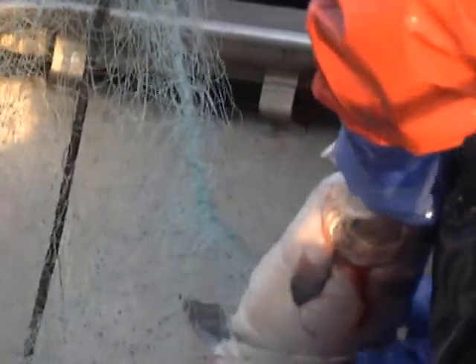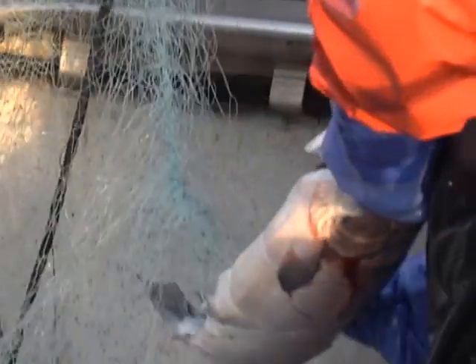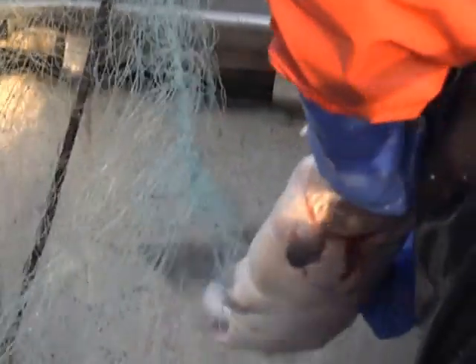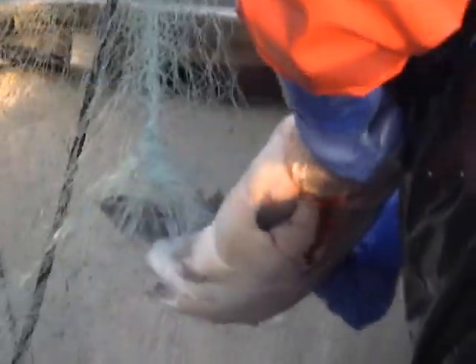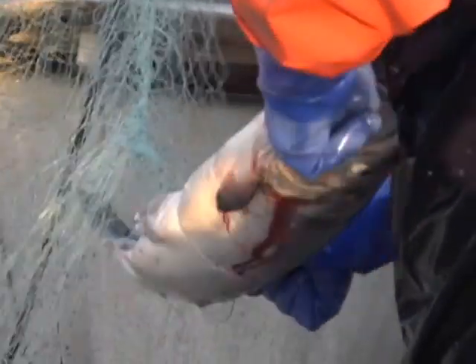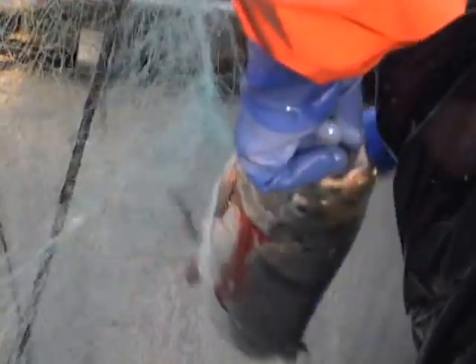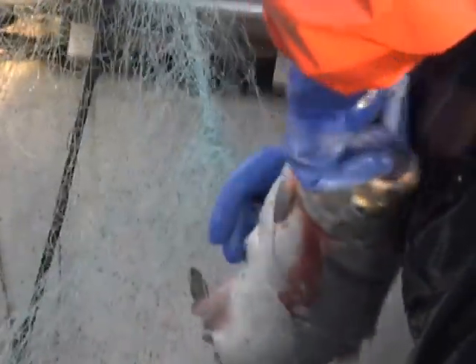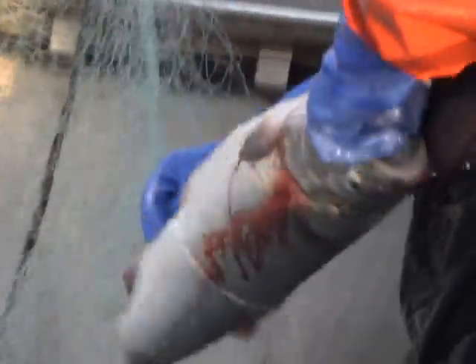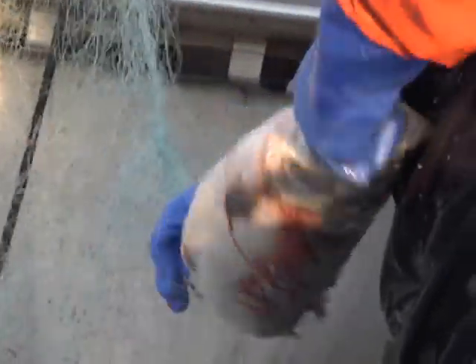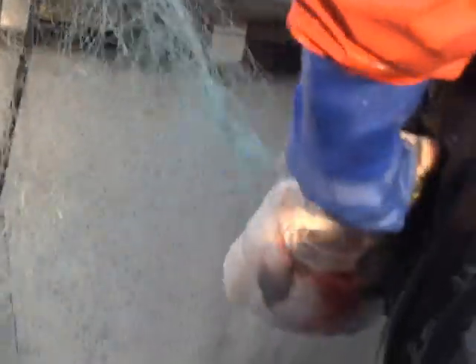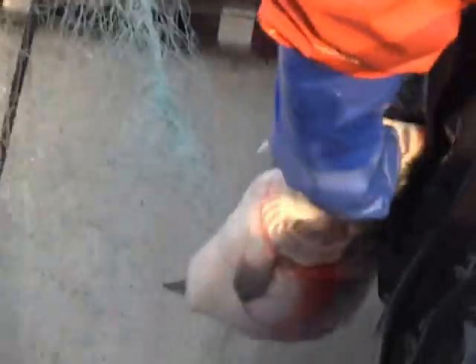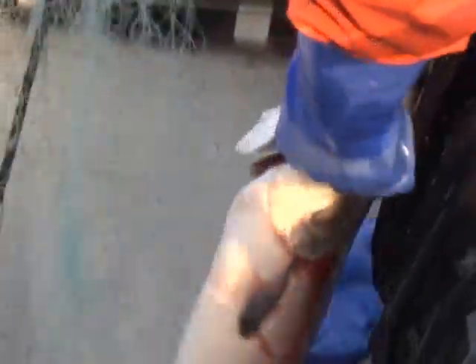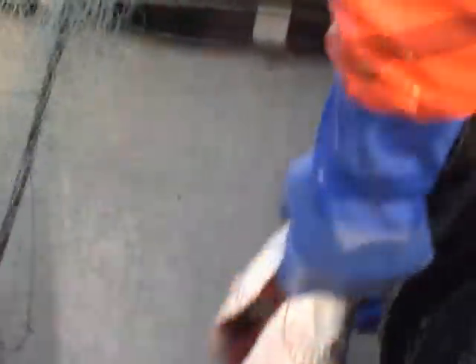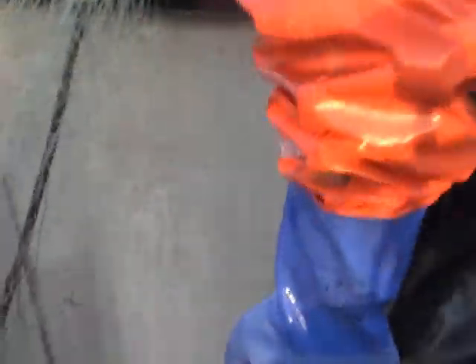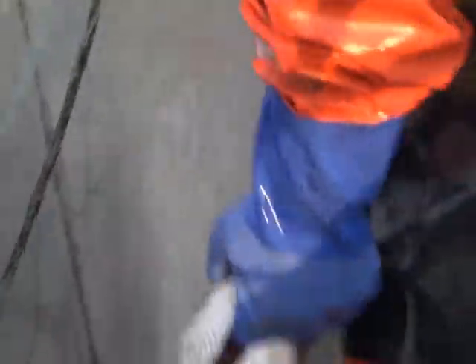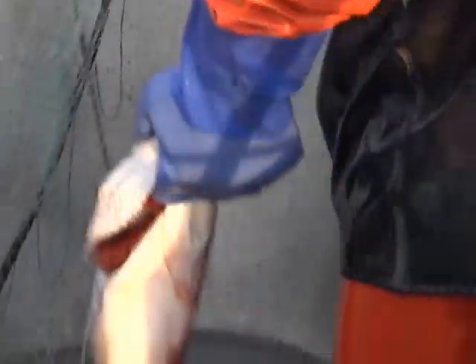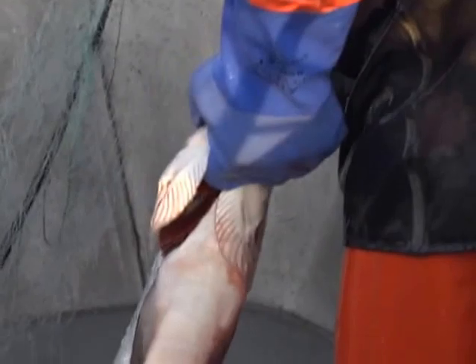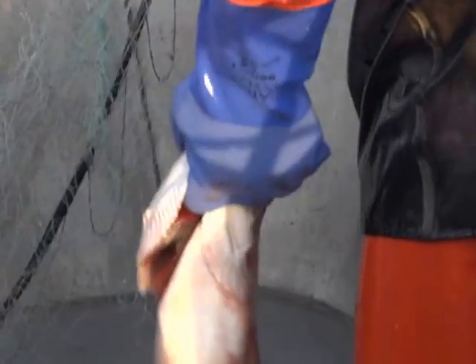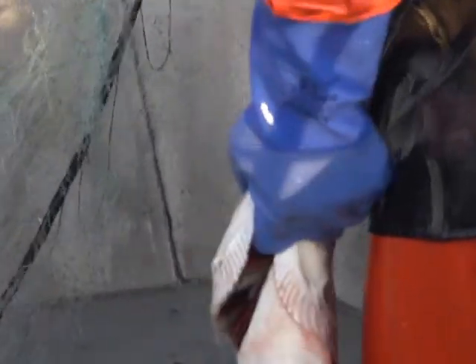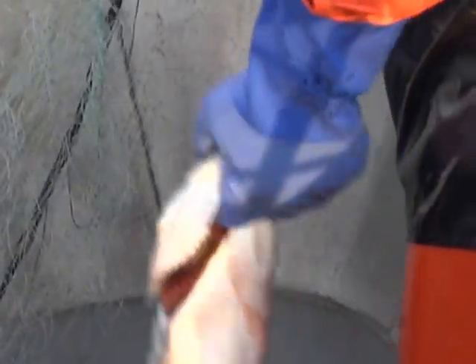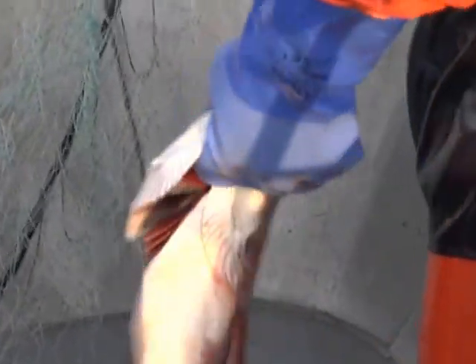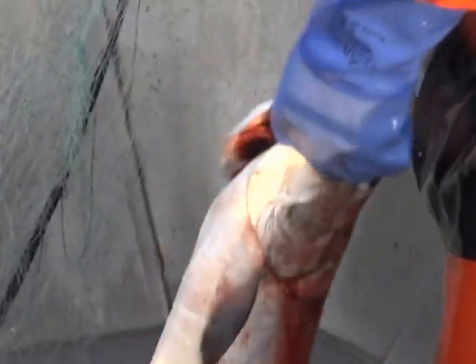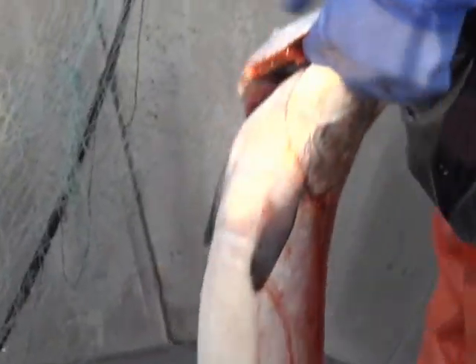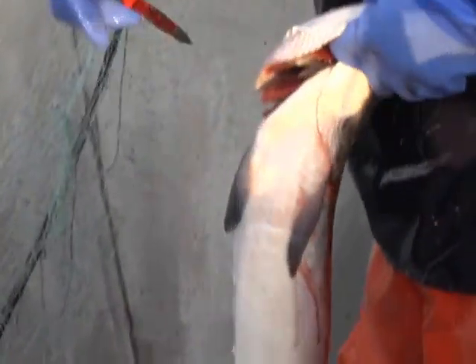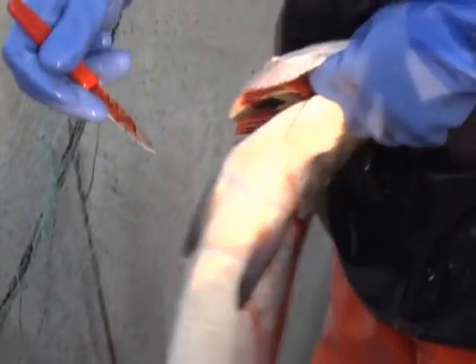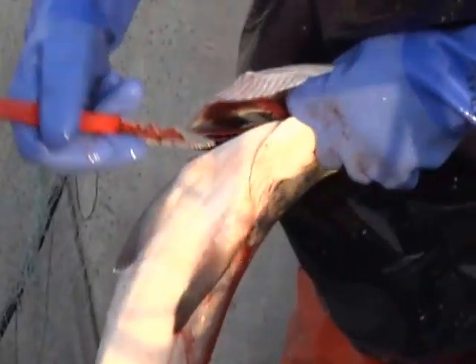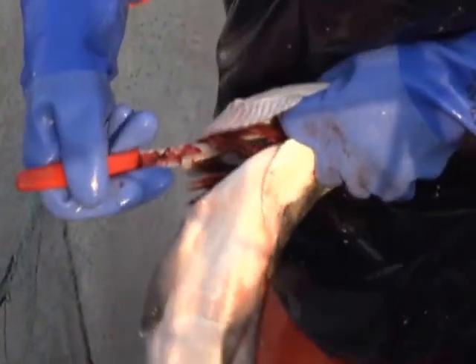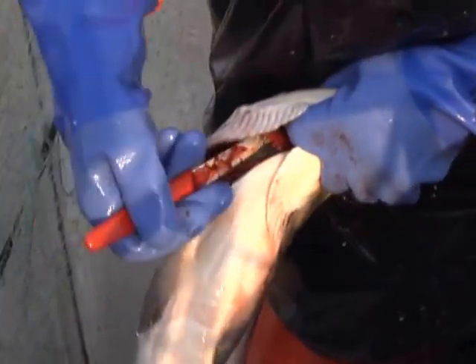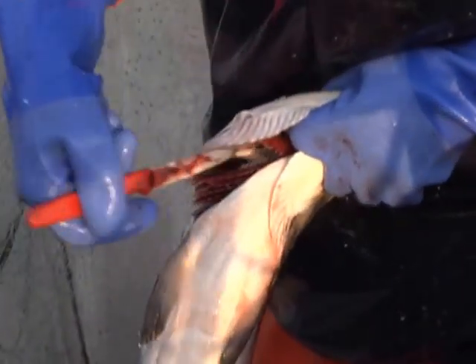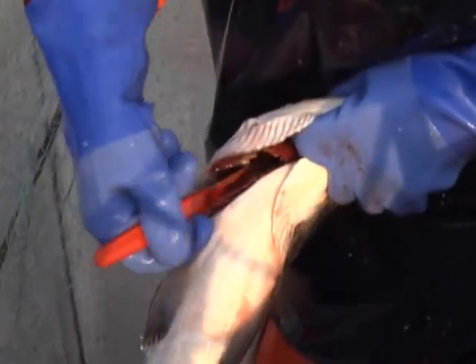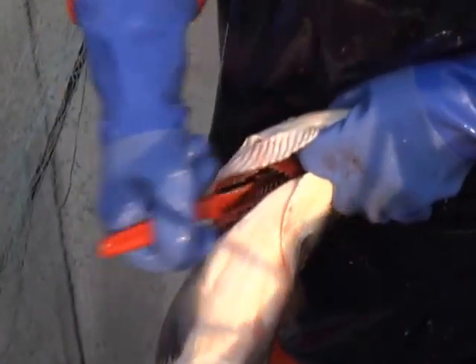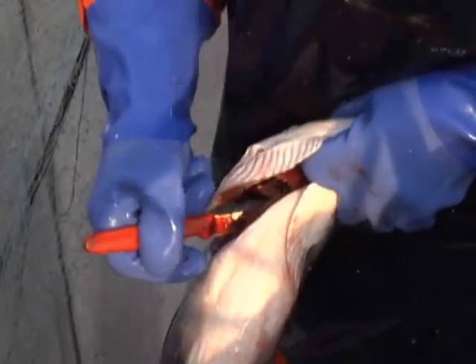Sometimes the salmon can appear dead or near dead and still bleed. Since any bleeding is better than none, if in doubt, bleed all fish.